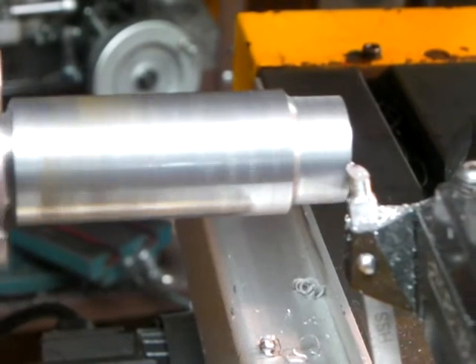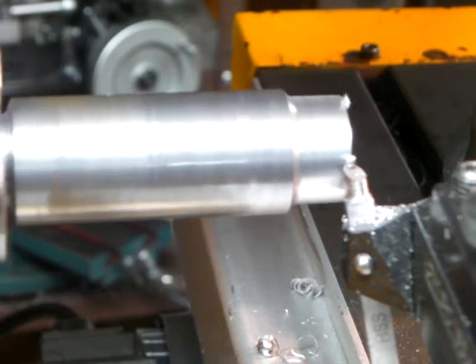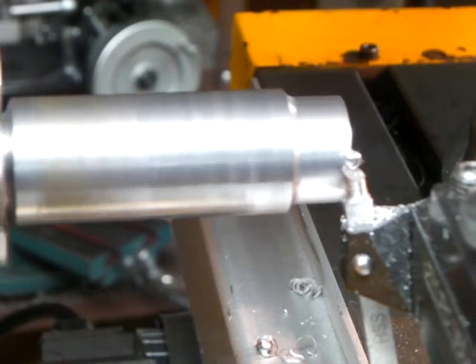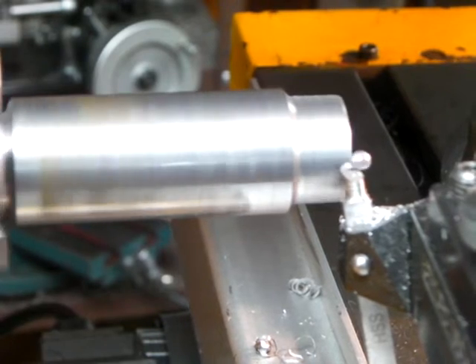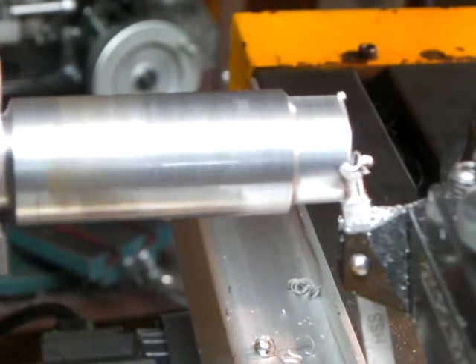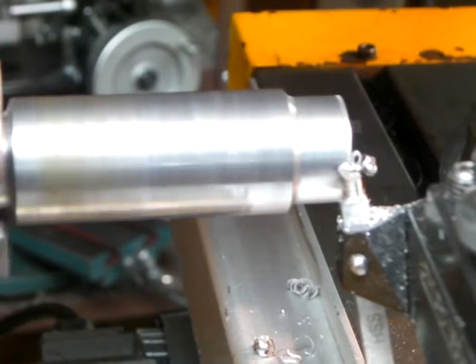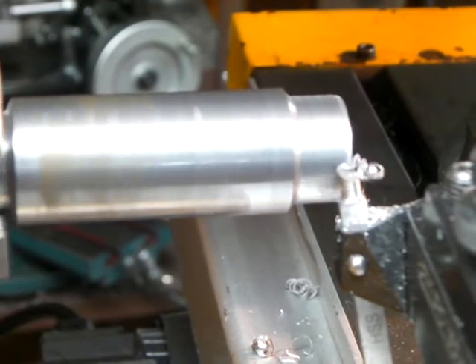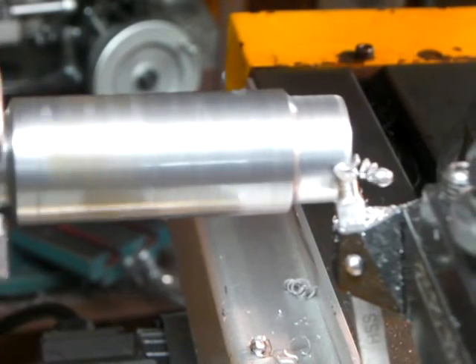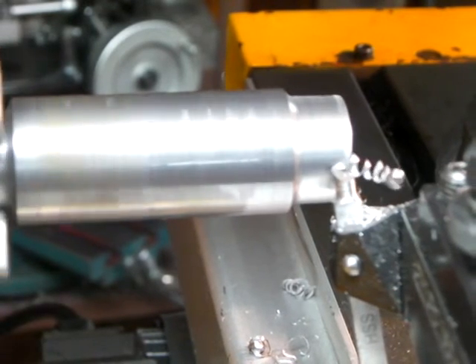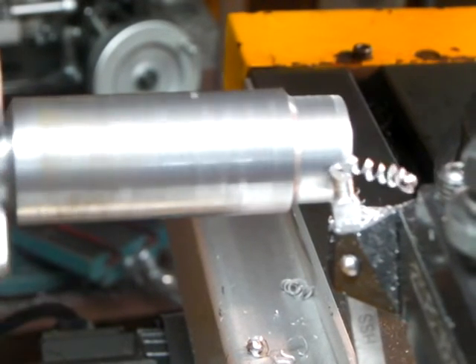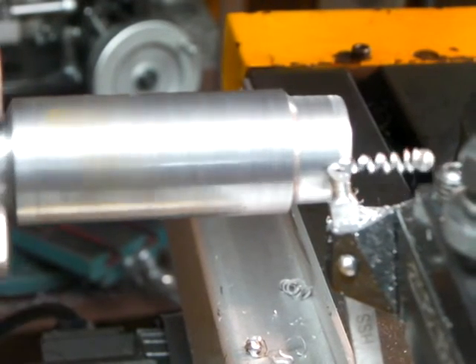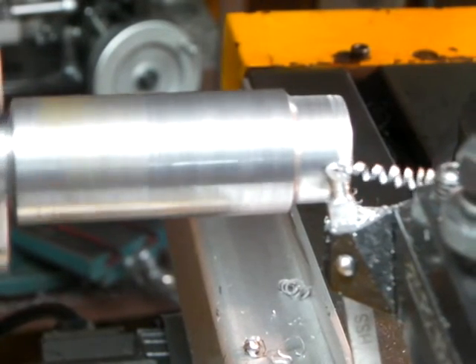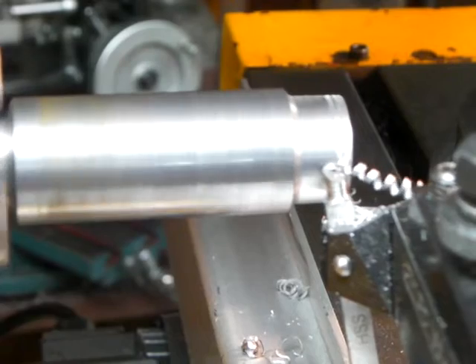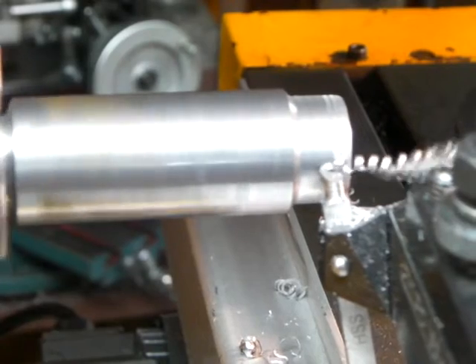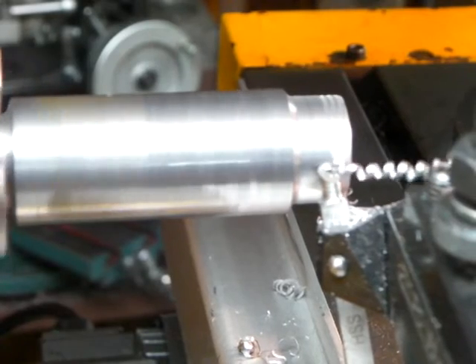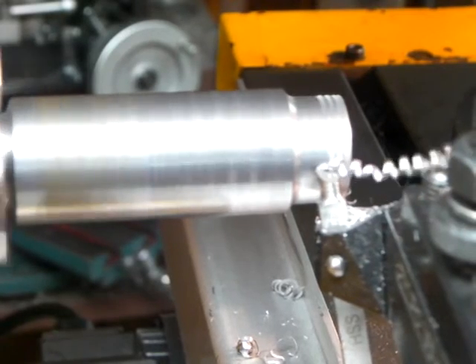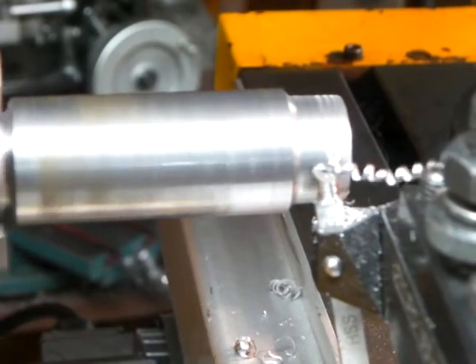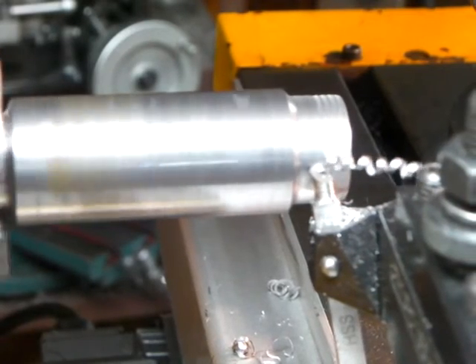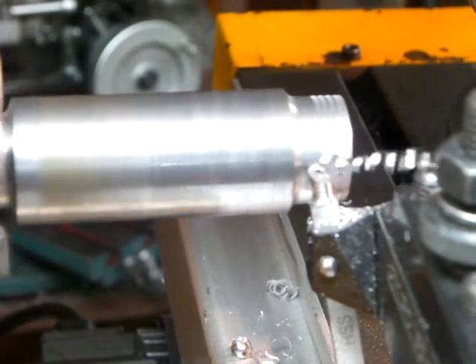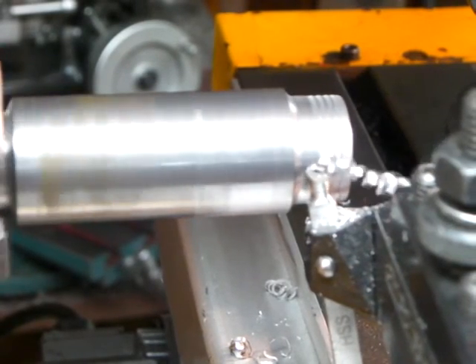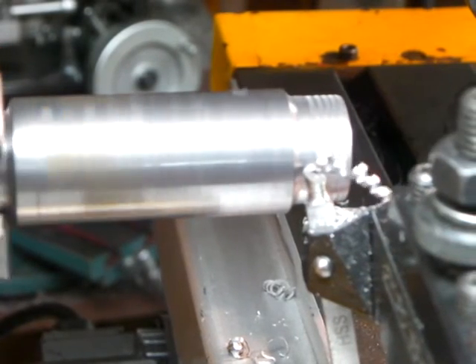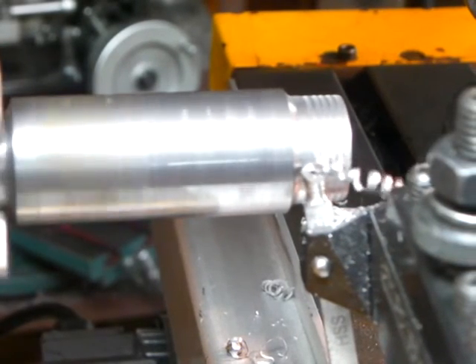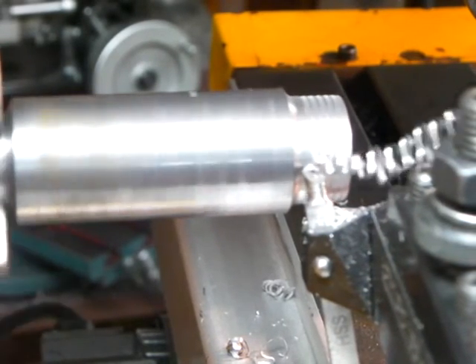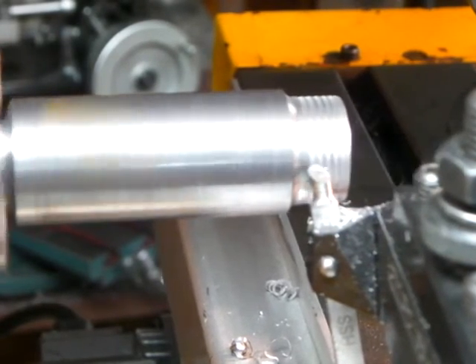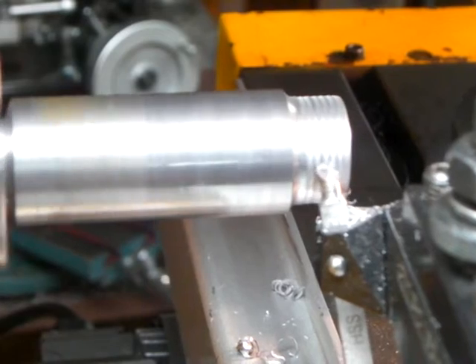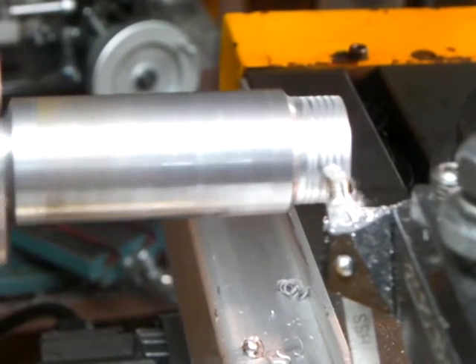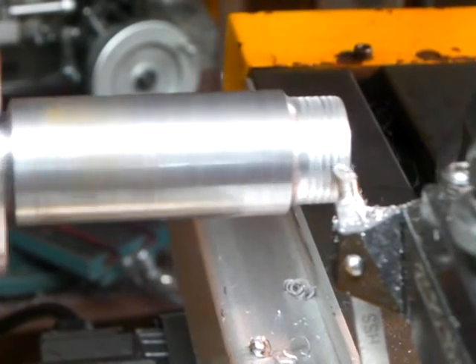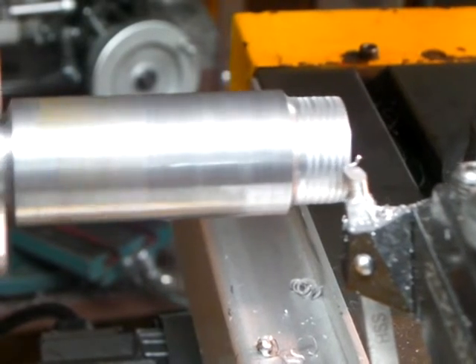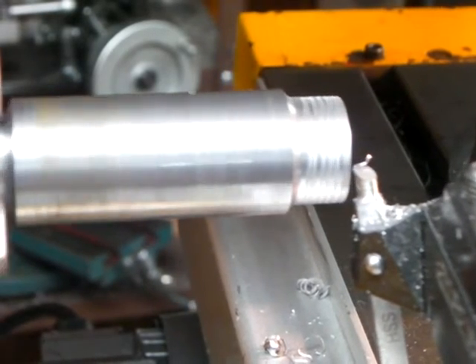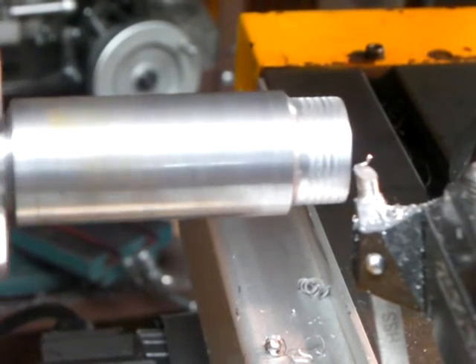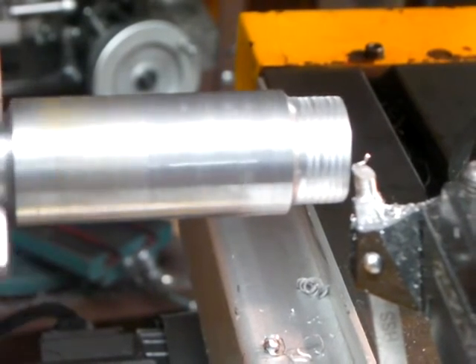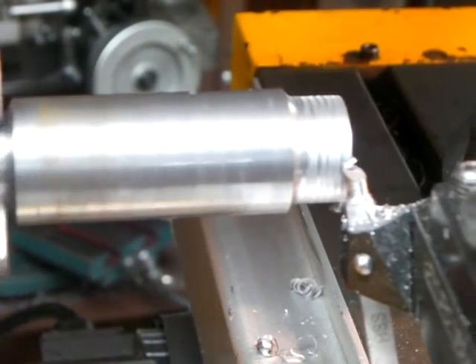Here comes a cut. Now this is stainless steel — this isn't aluminum. I know I'm taking a kind of a light cut here, but I just didn't want to embarrass myself. But I'm taking too deep of a cut here. I'll take a deeper cut here.